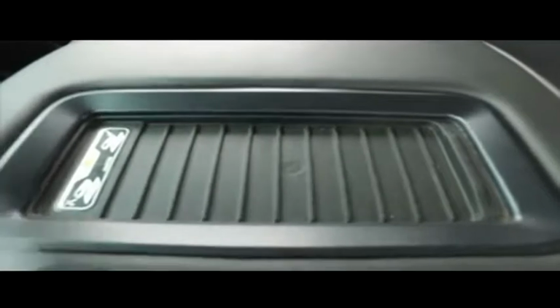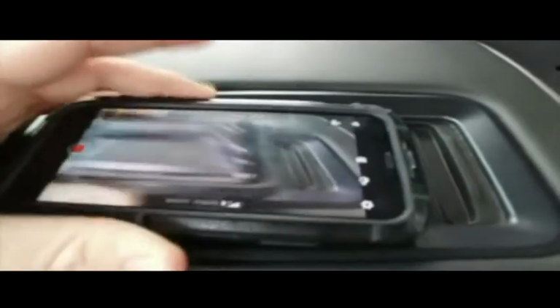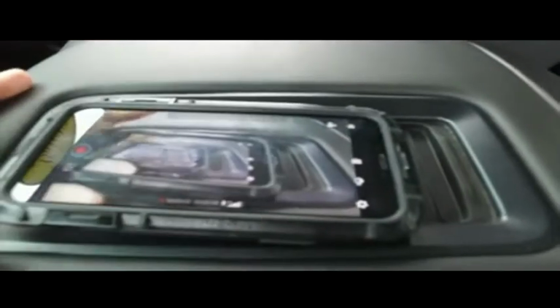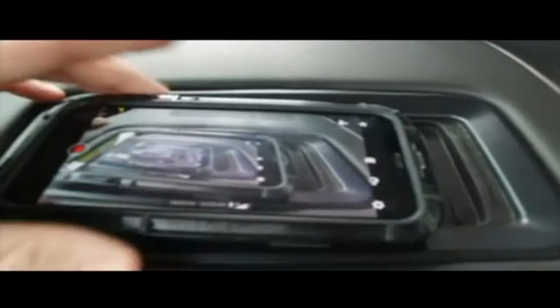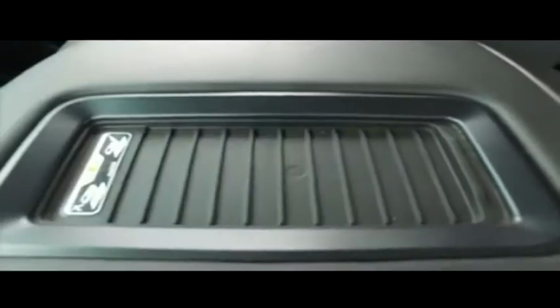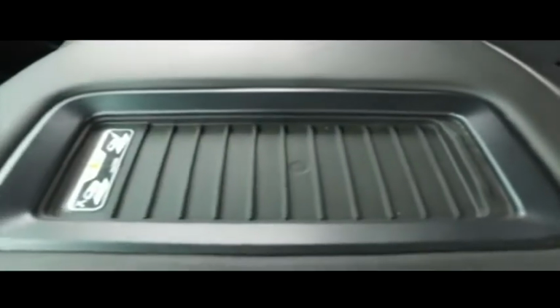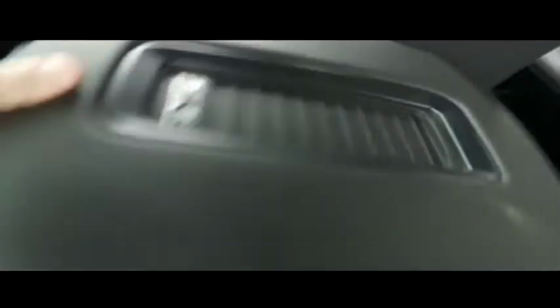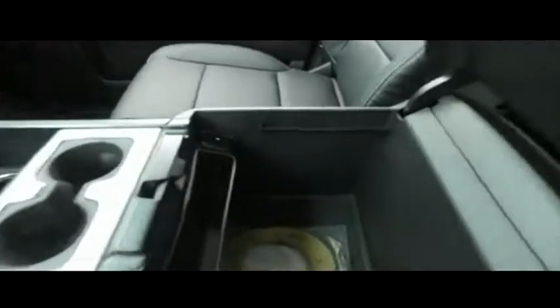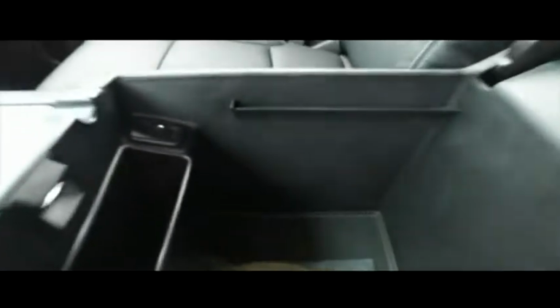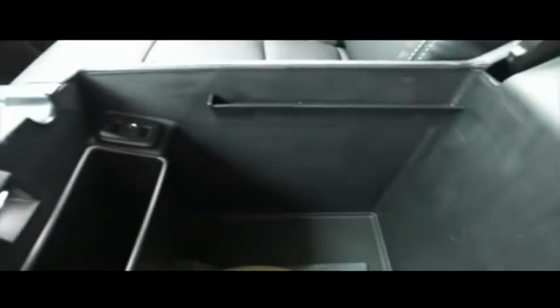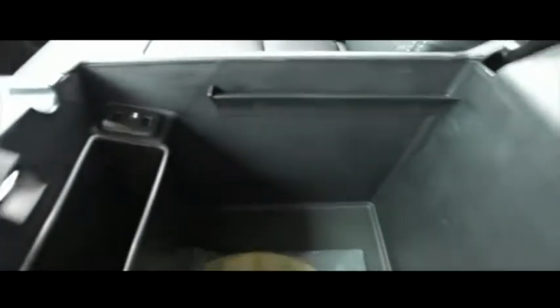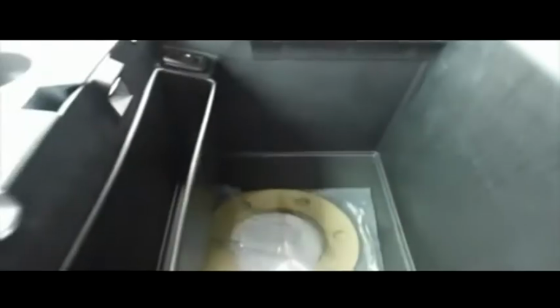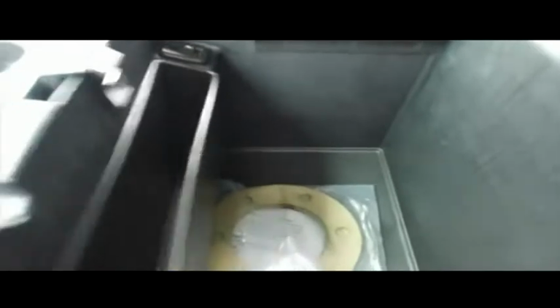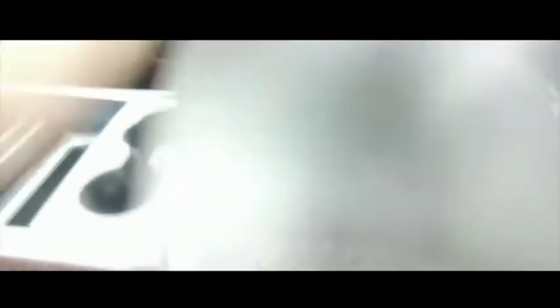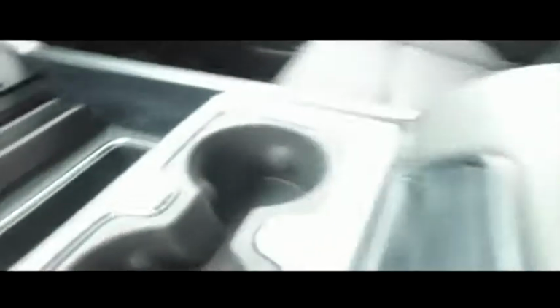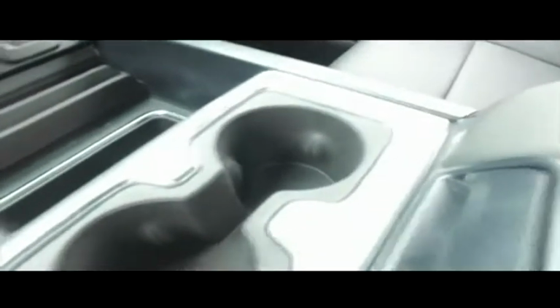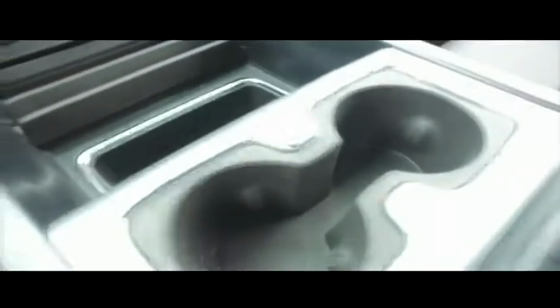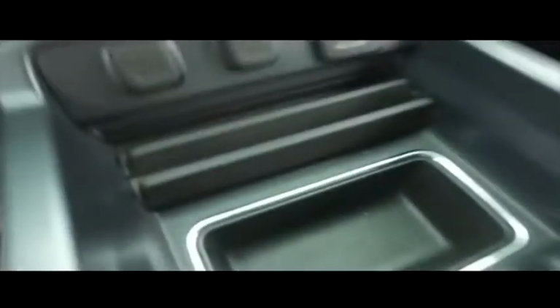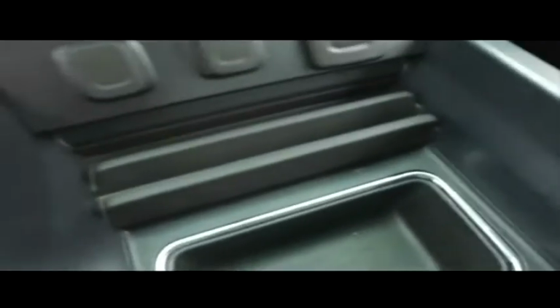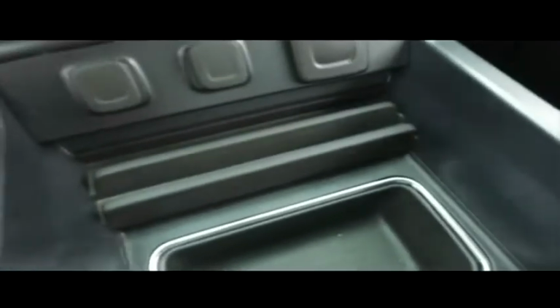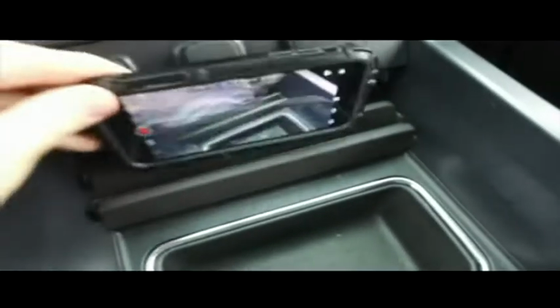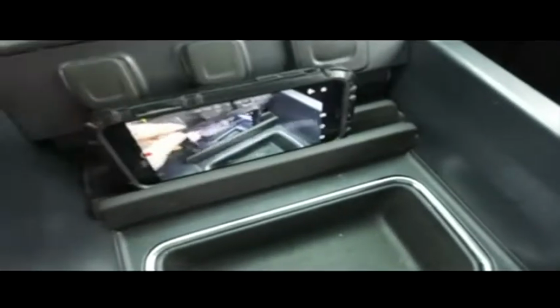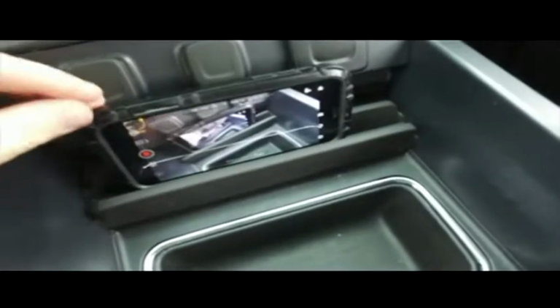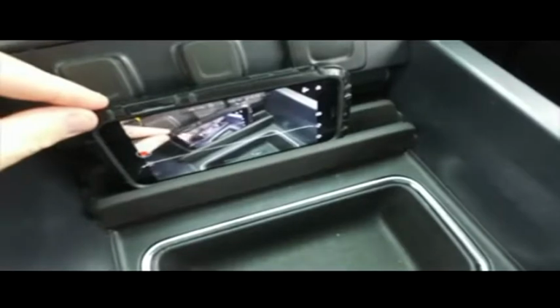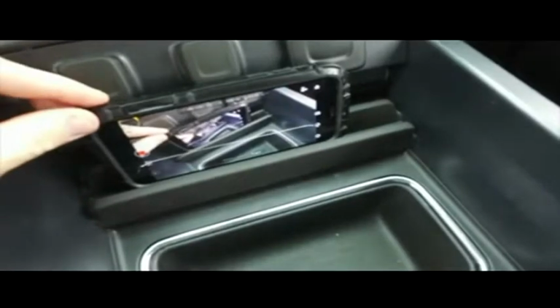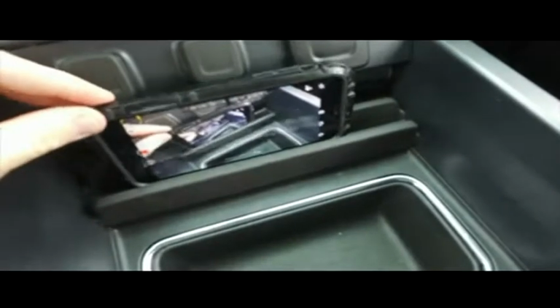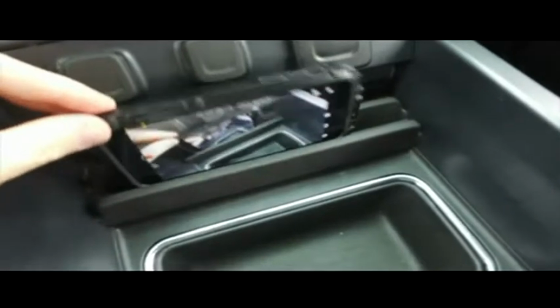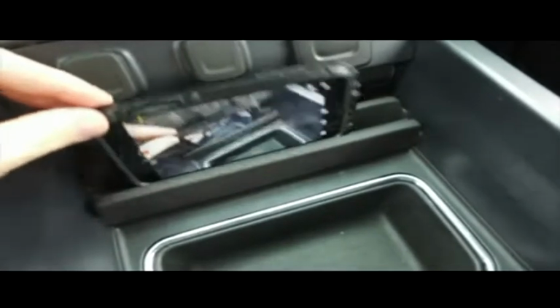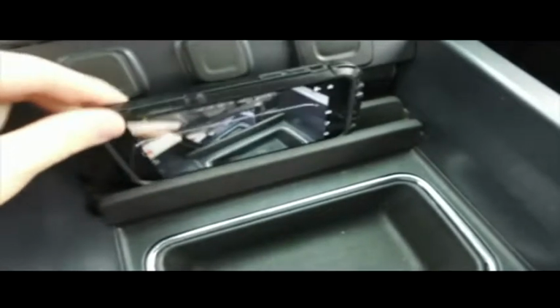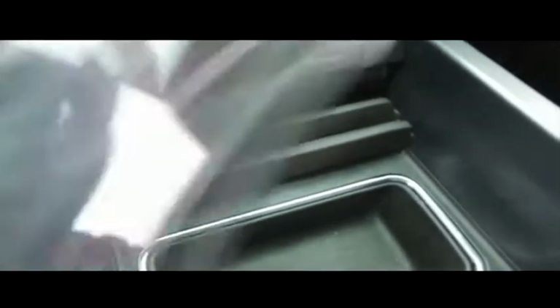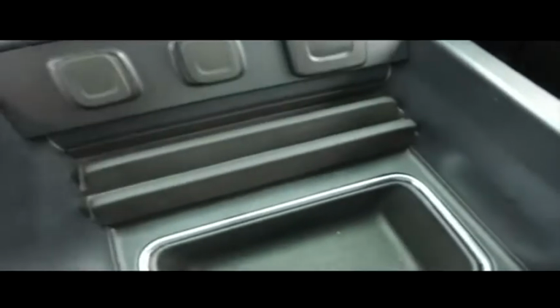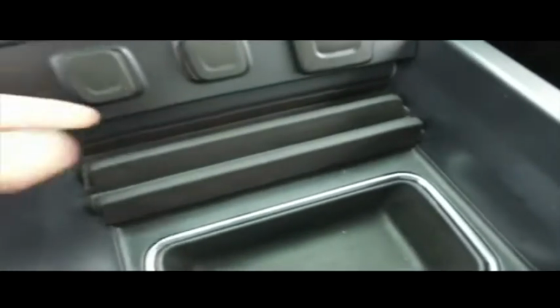Let's check out your center console — wireless phone charging station, elbow deep storage, USB auxiliary port. You got your cup holders. You're on the trail, off road — it's going to keep your phone nice and steady.